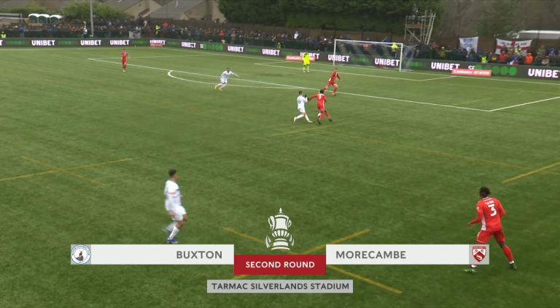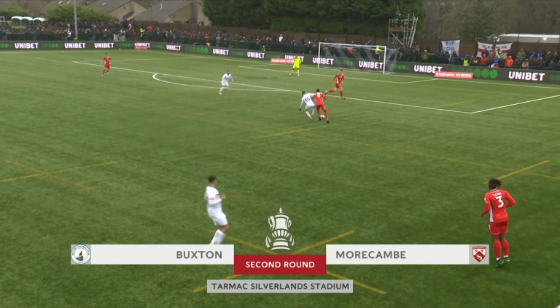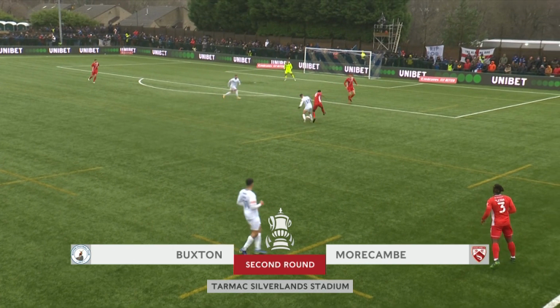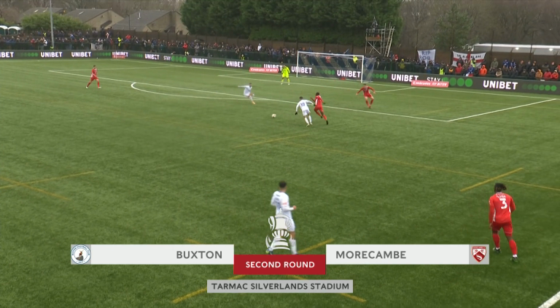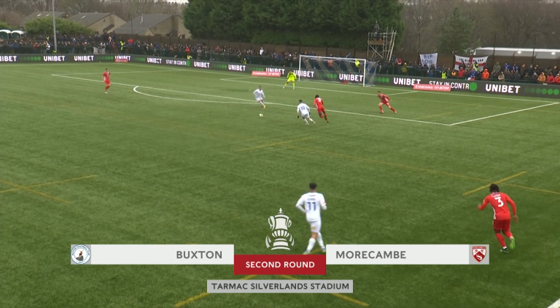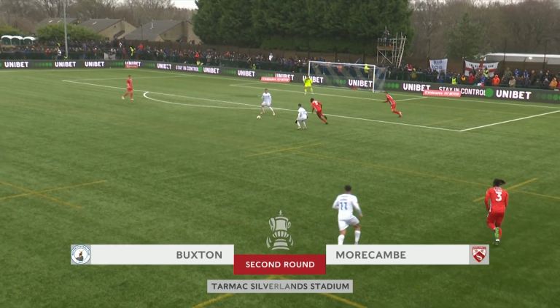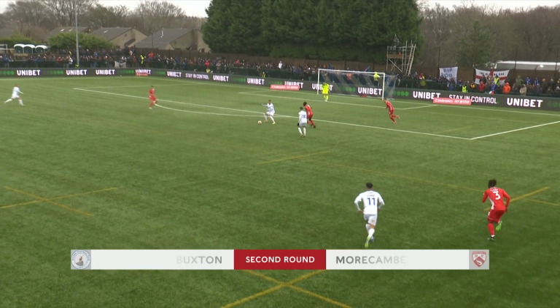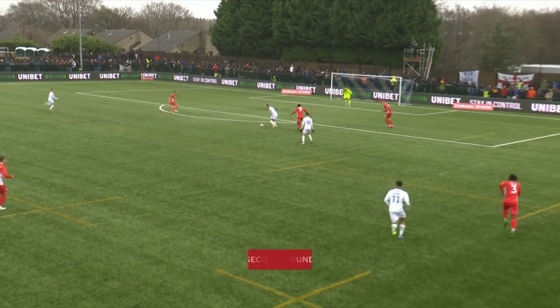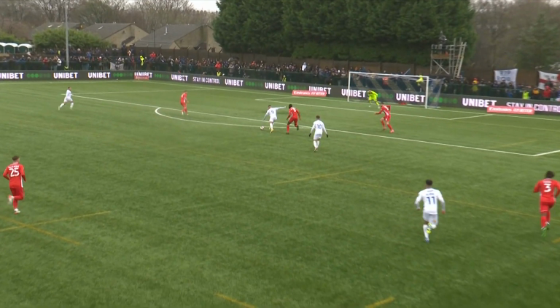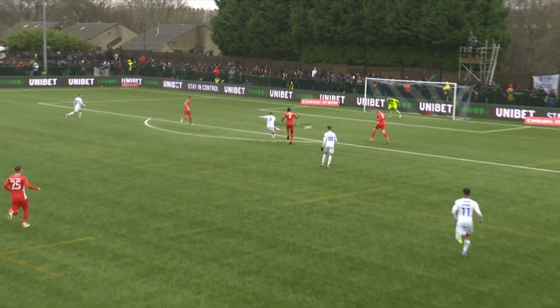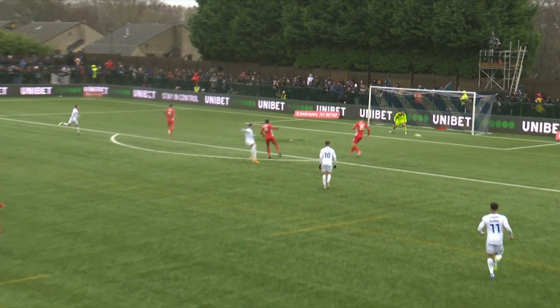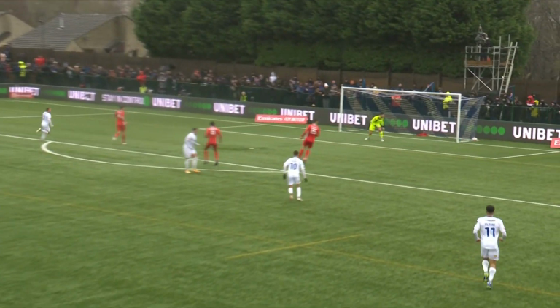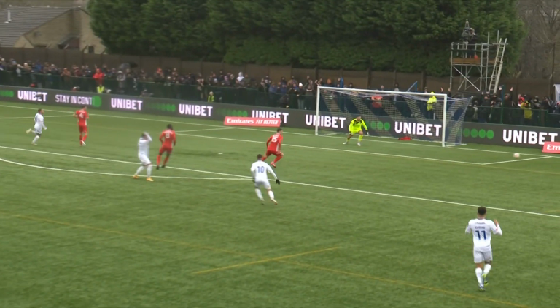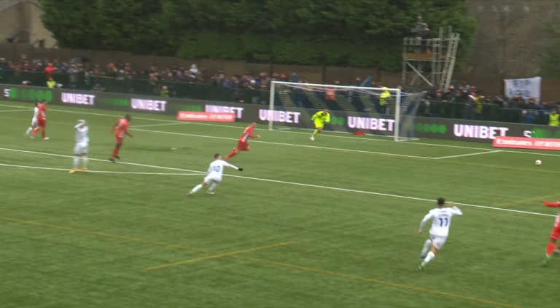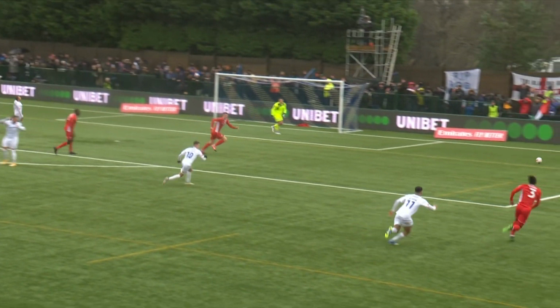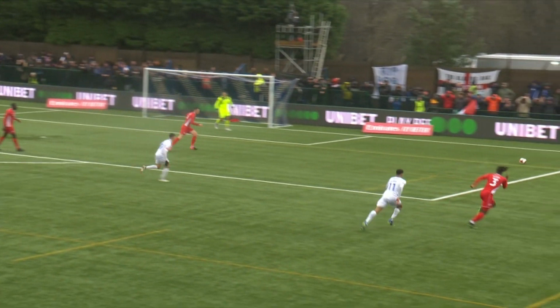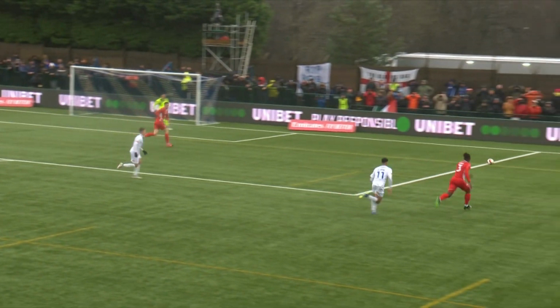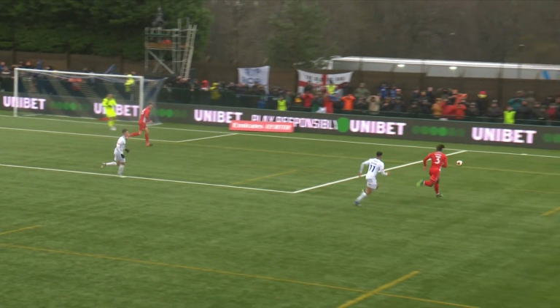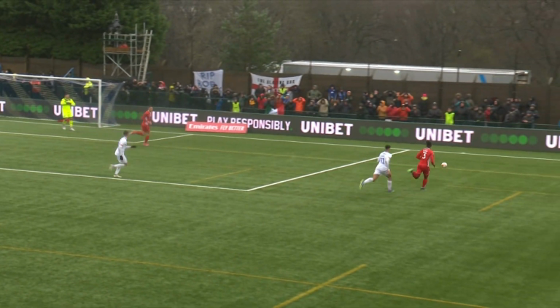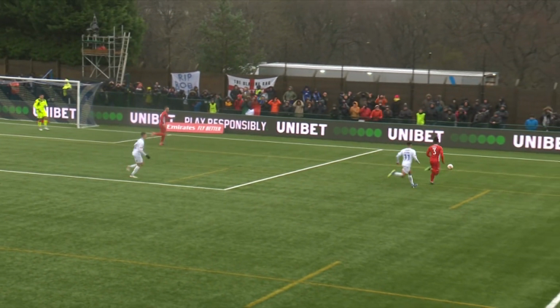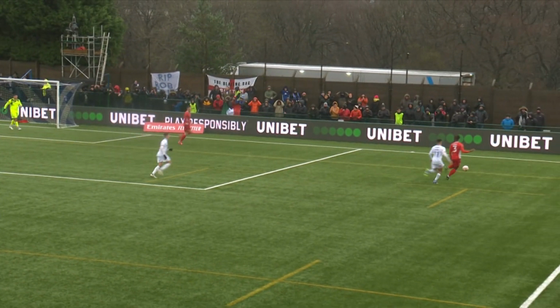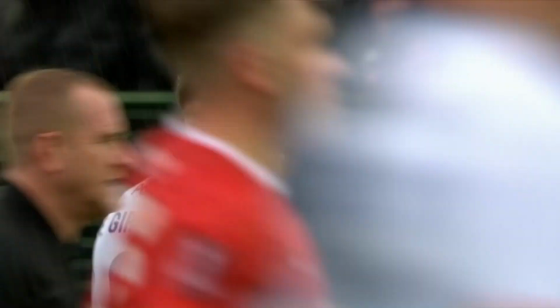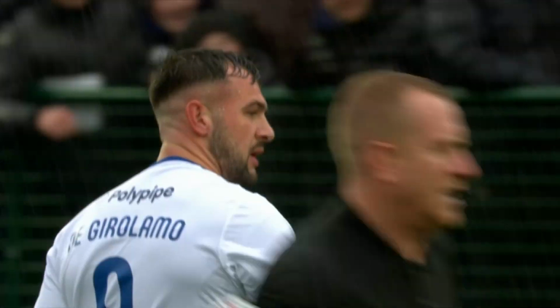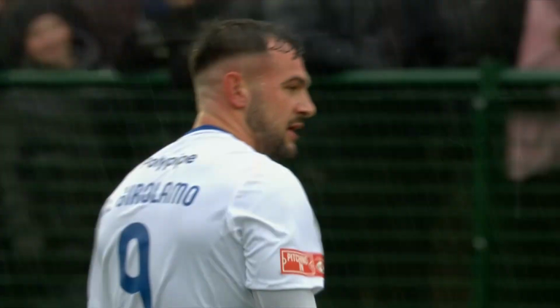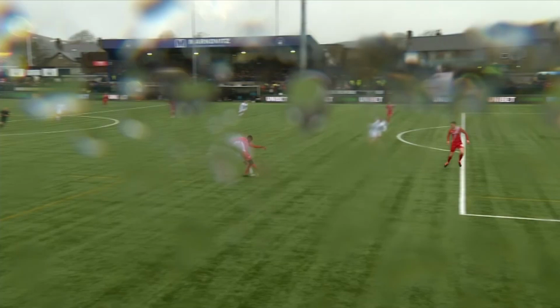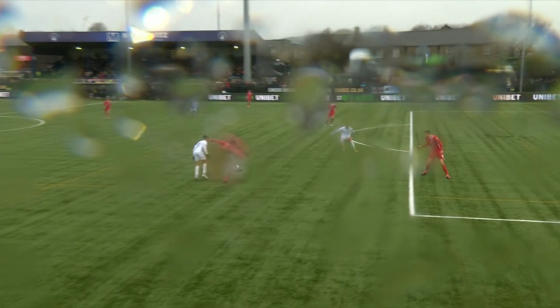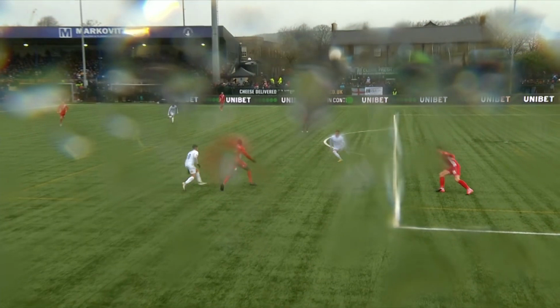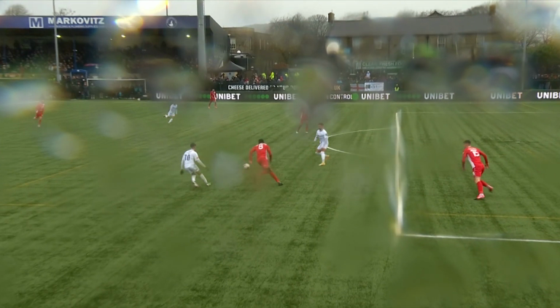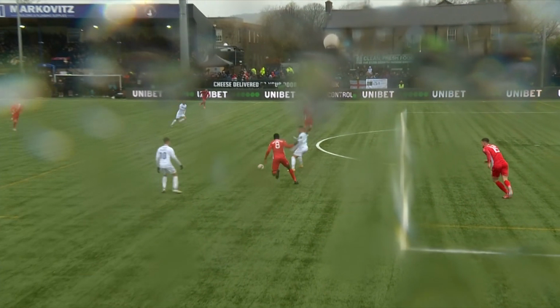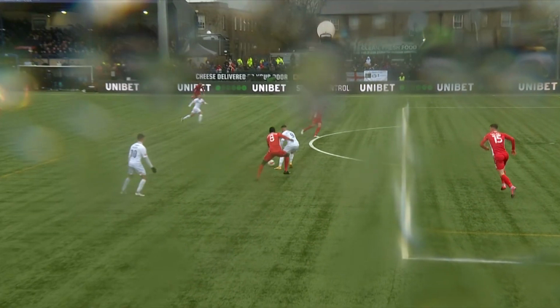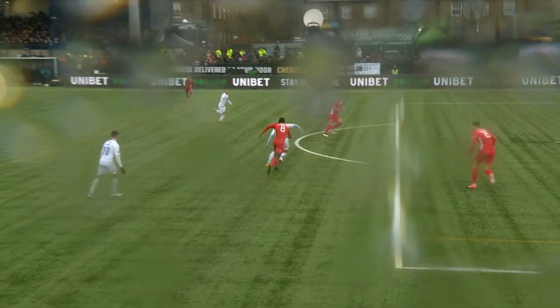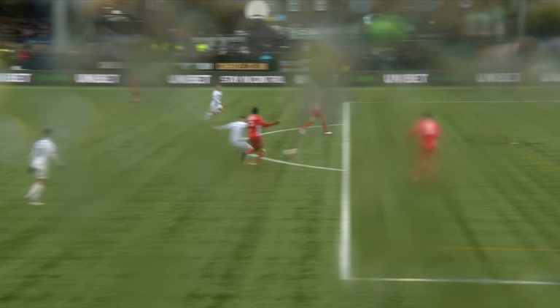Morecambe still trying to get to grips with this 4G pitch and Diego Raga's in trouble. What a let-off that was for Morecambe — Diego Di Girolamo hitting the post.